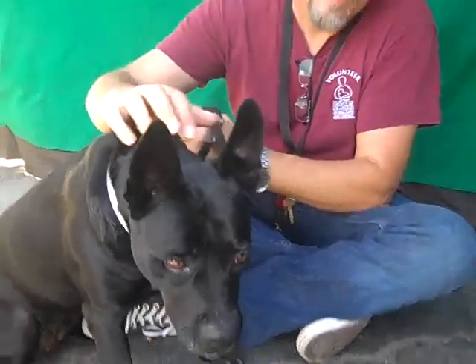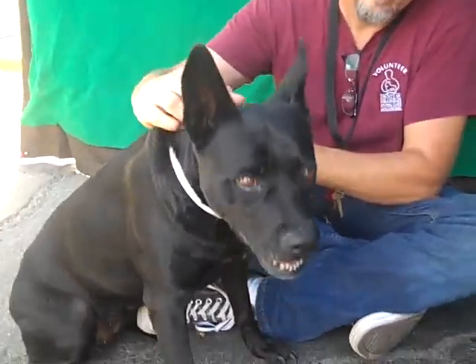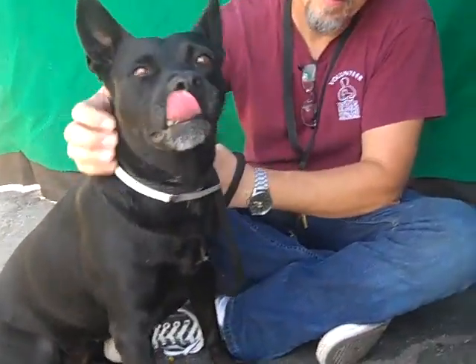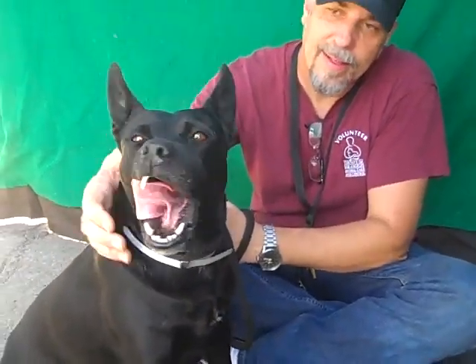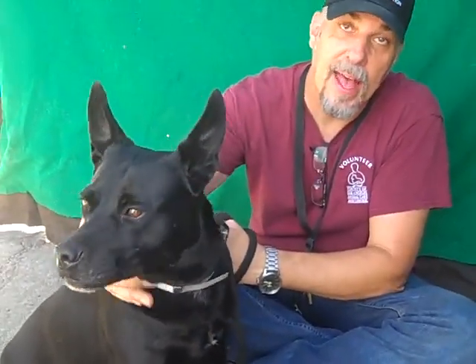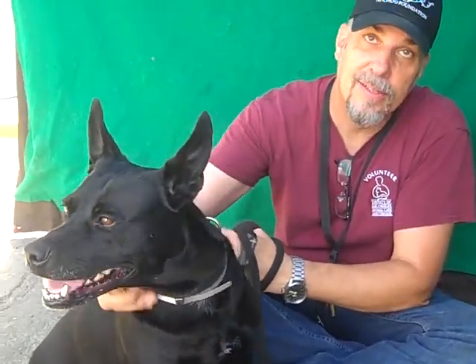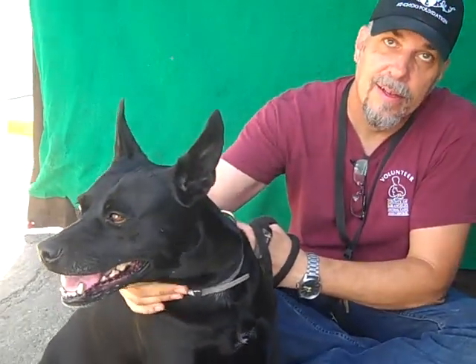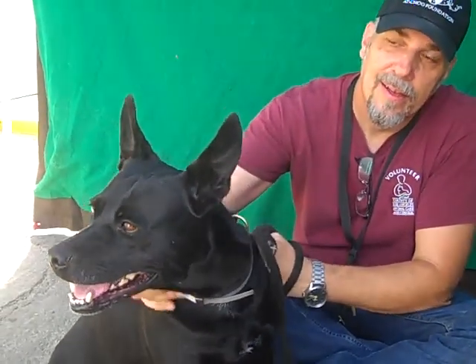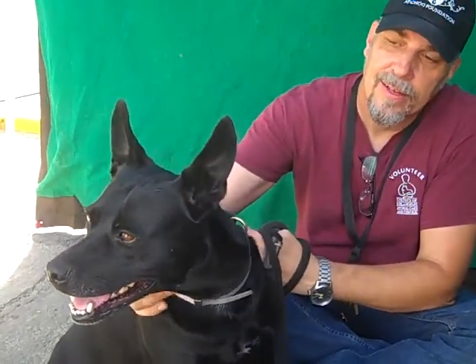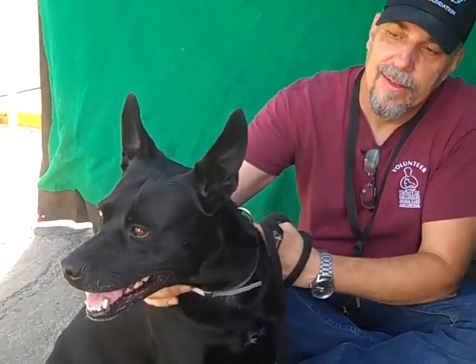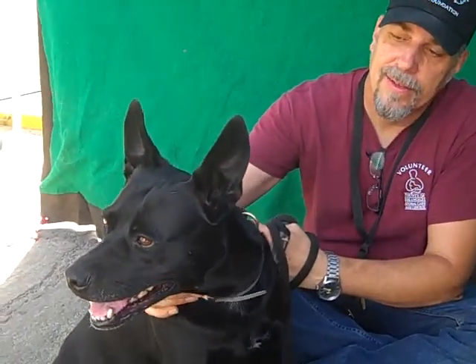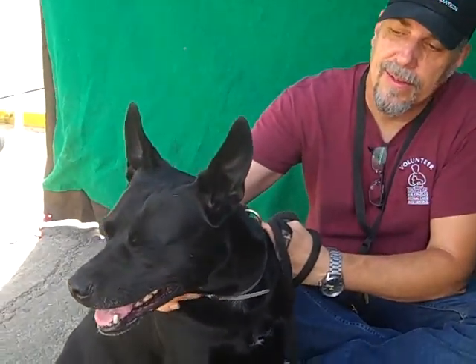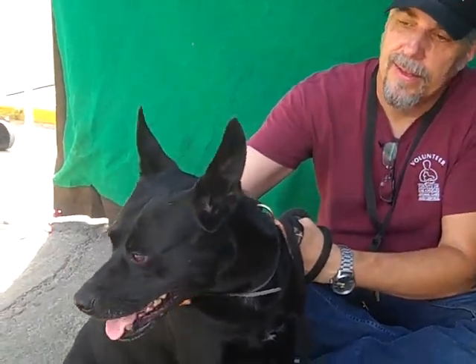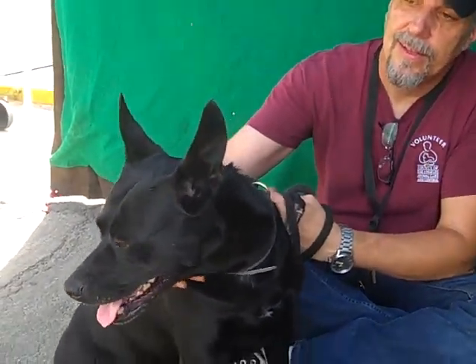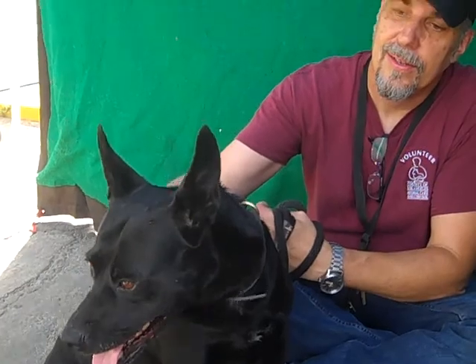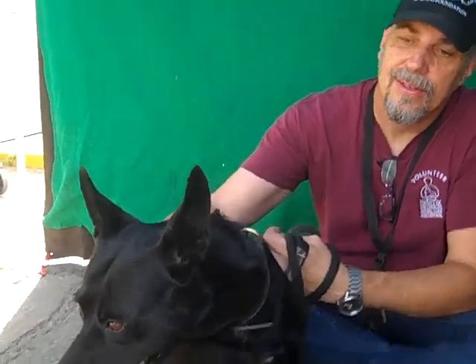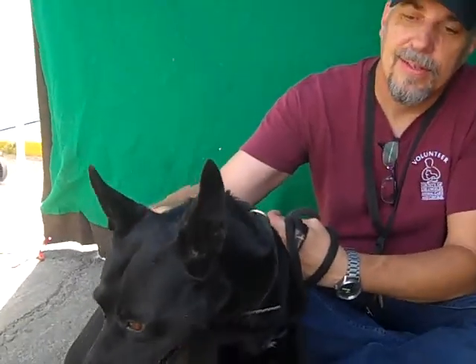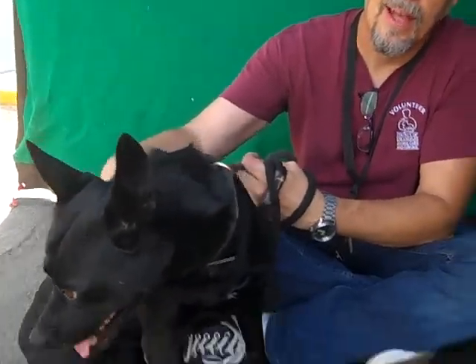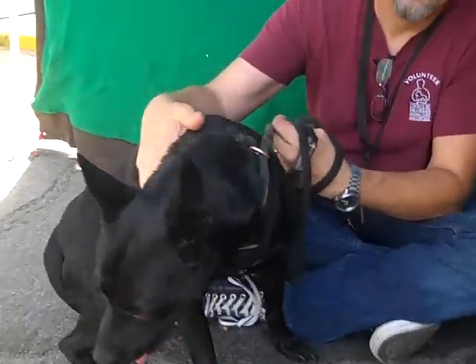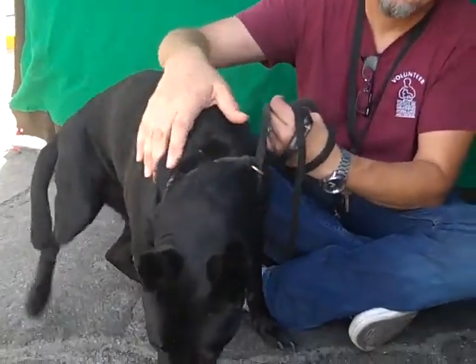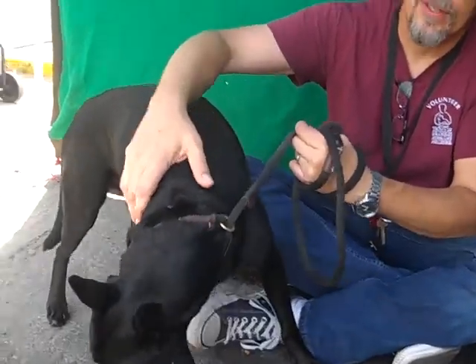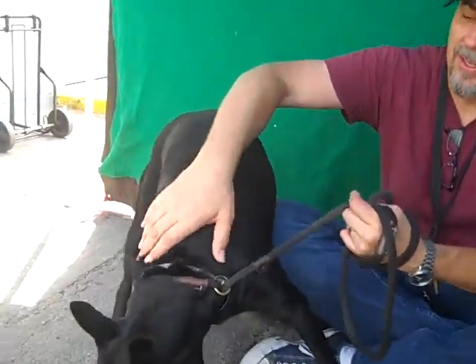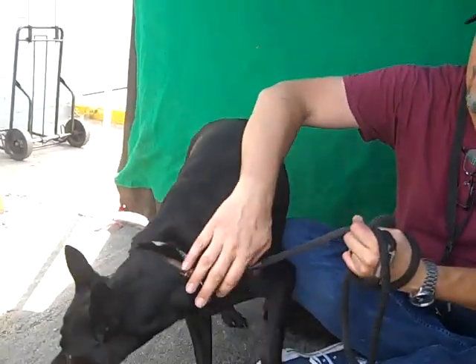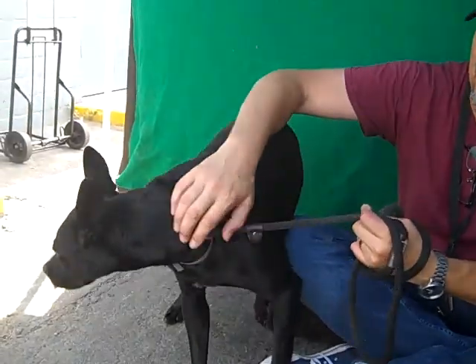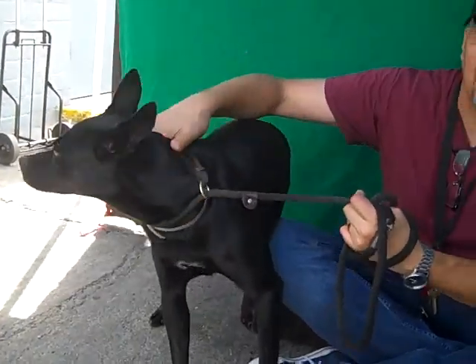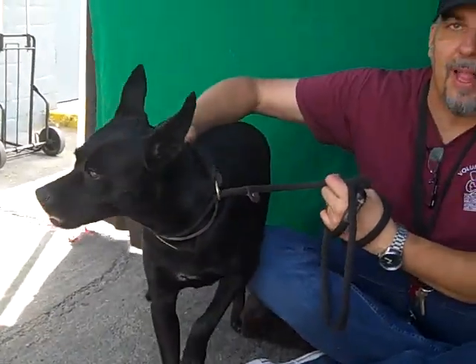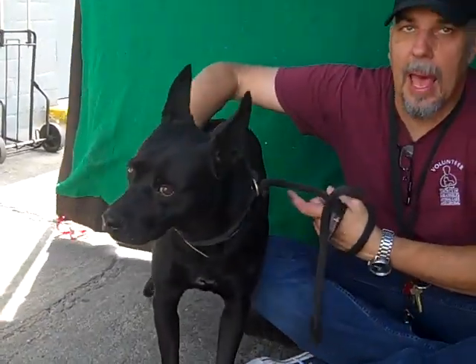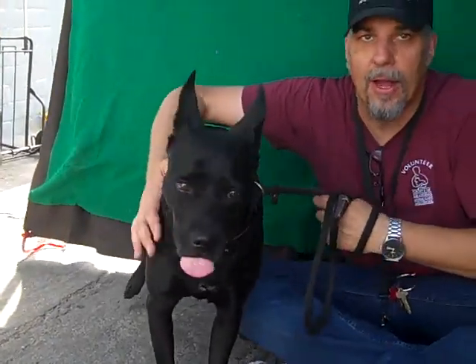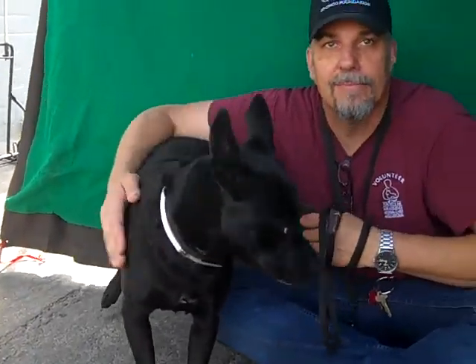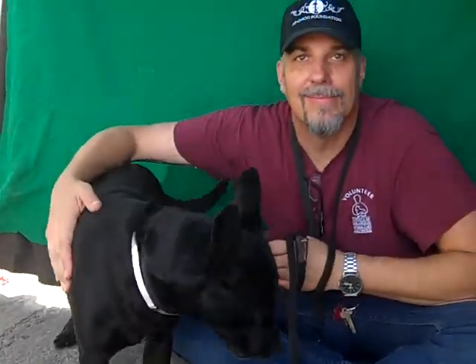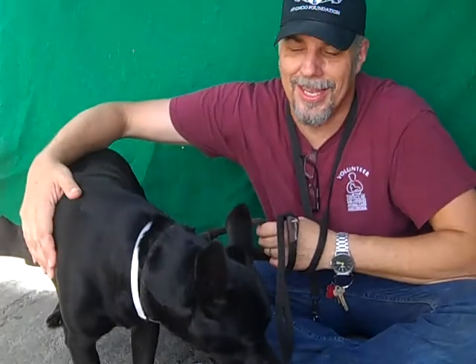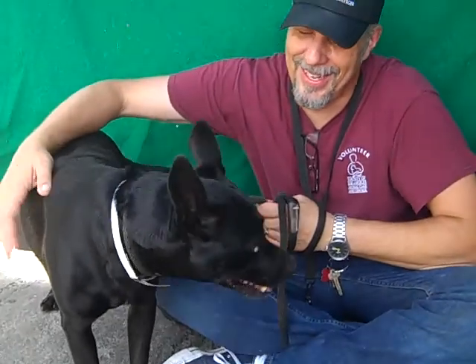I love her size. She's not a big husky girl, but she's a good medium-sized dog. She's a lap dog.